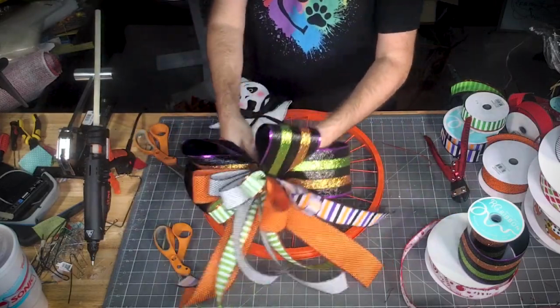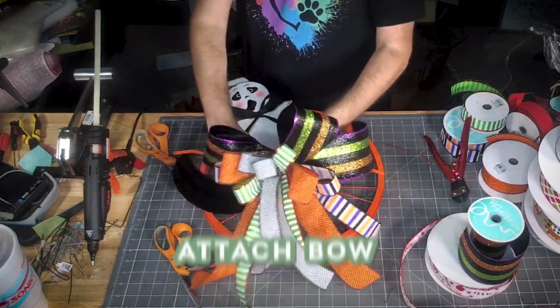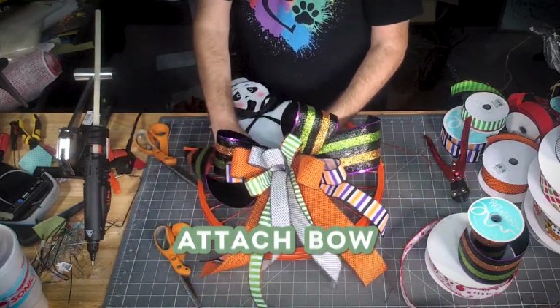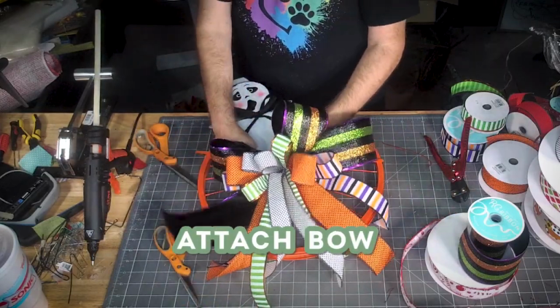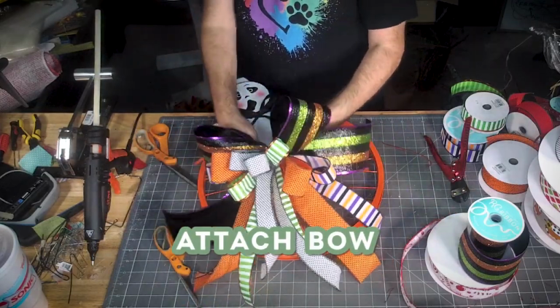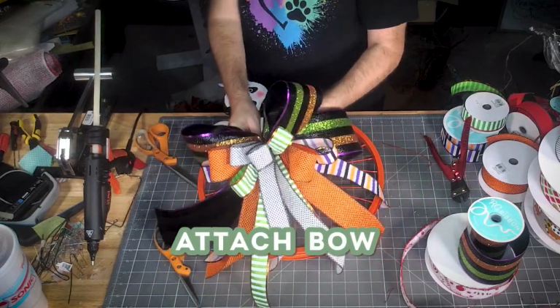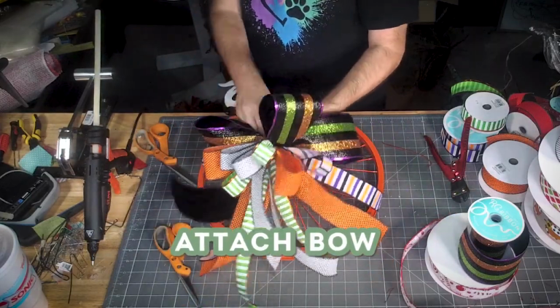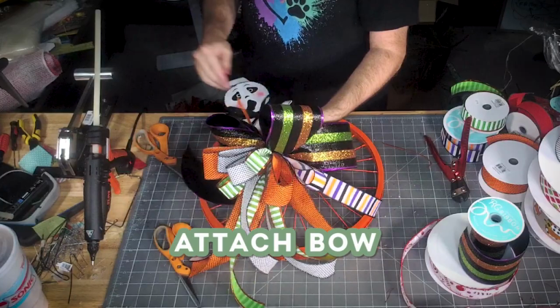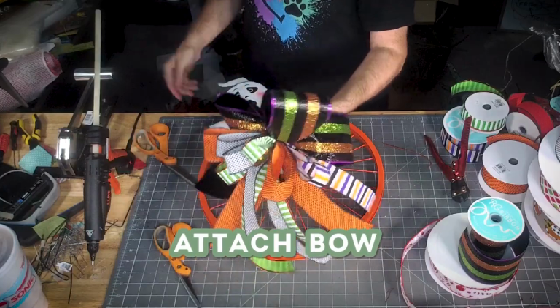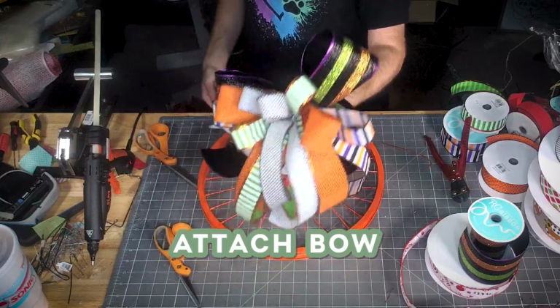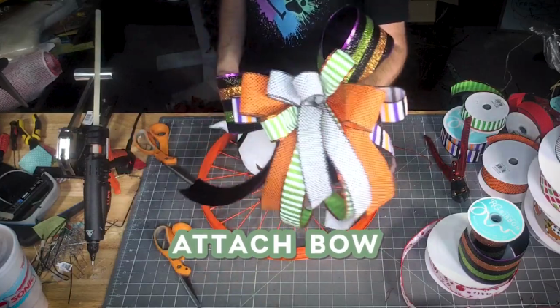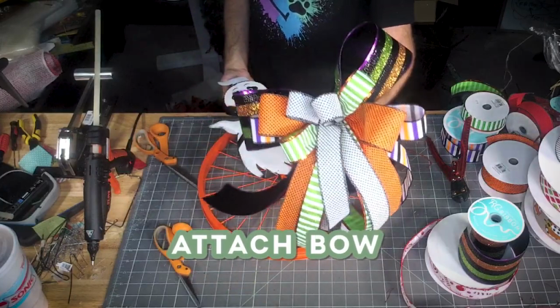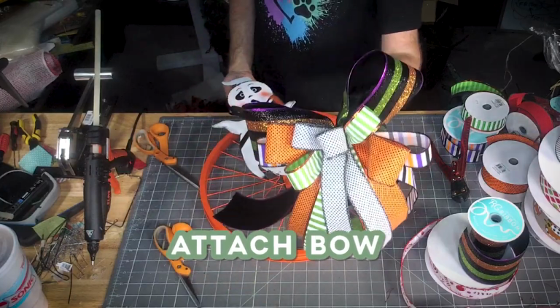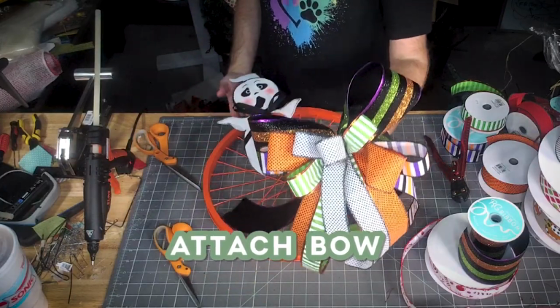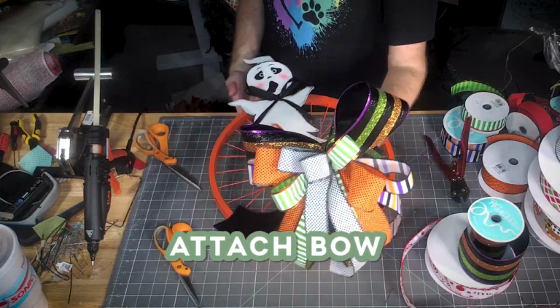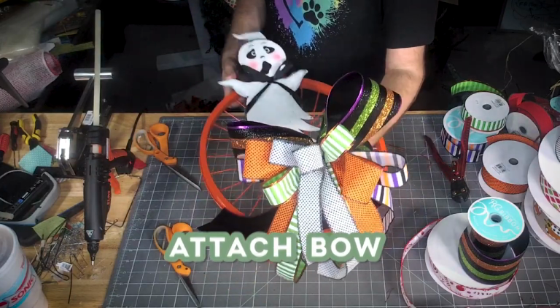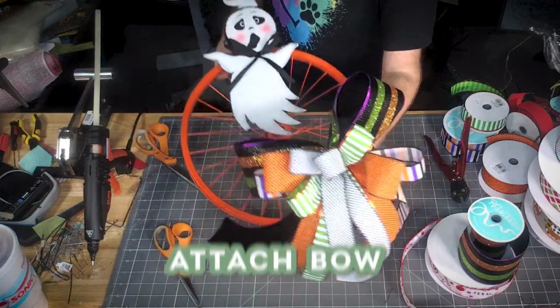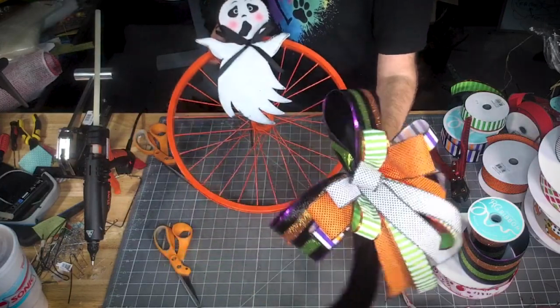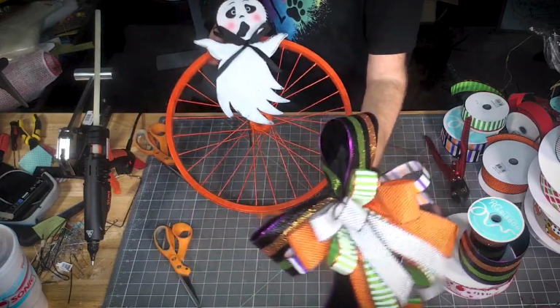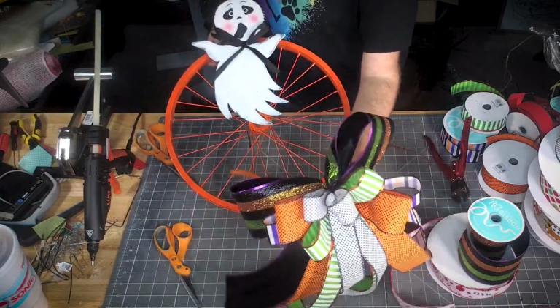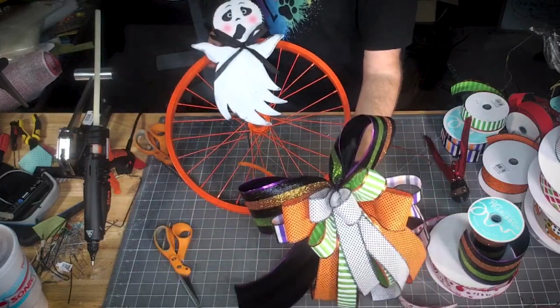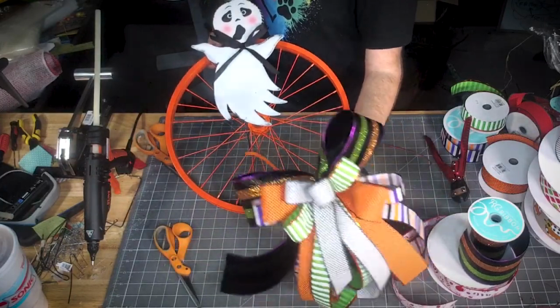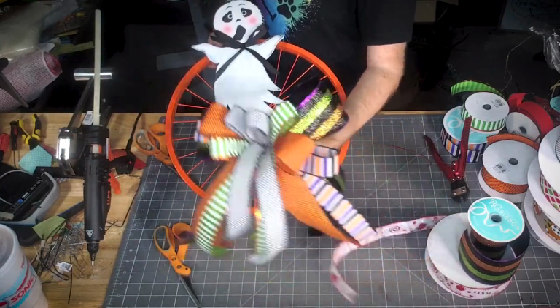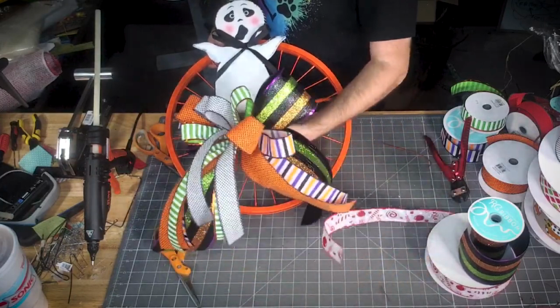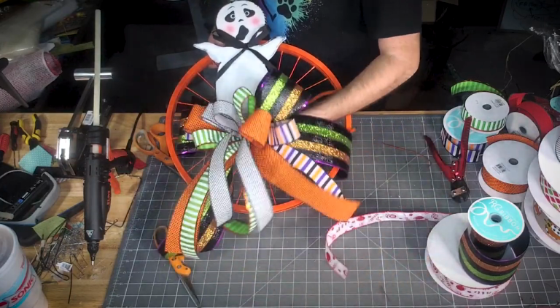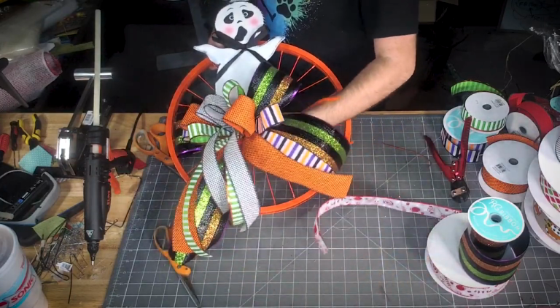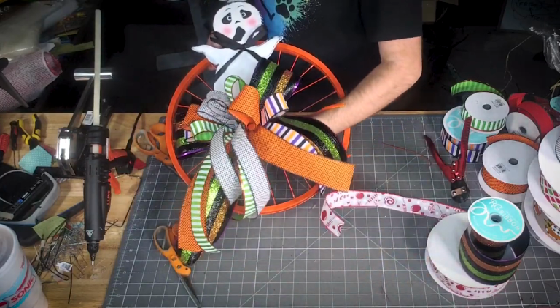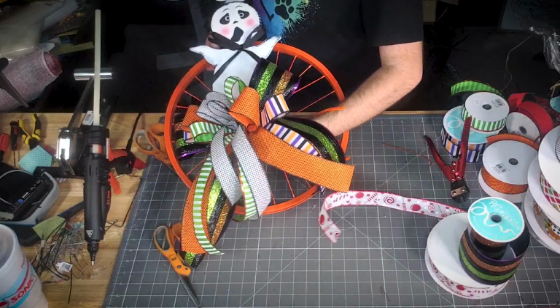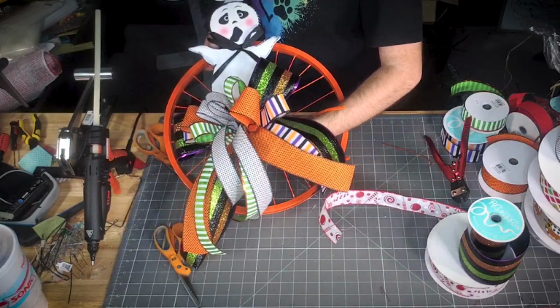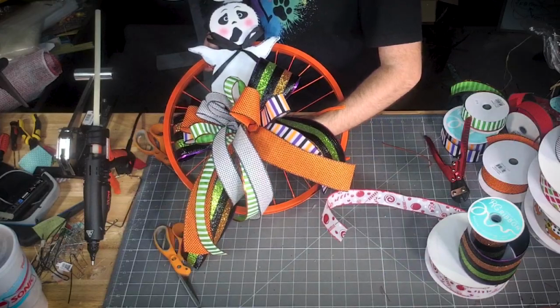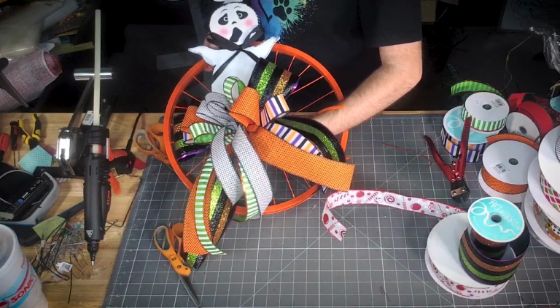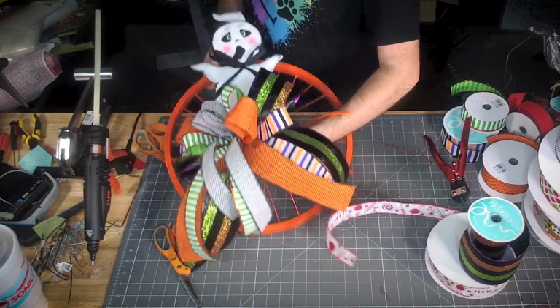Let's get our bow added. I'm going to hang this bow slightly lower than we did the other one, so more of our ghost shows.